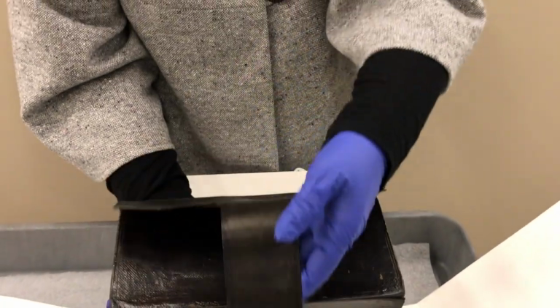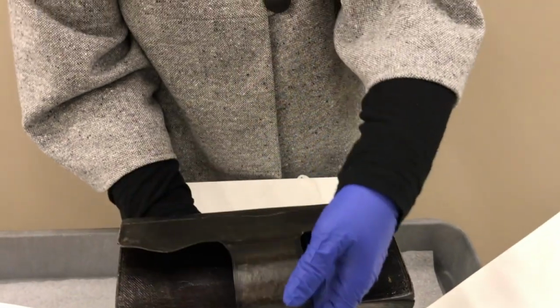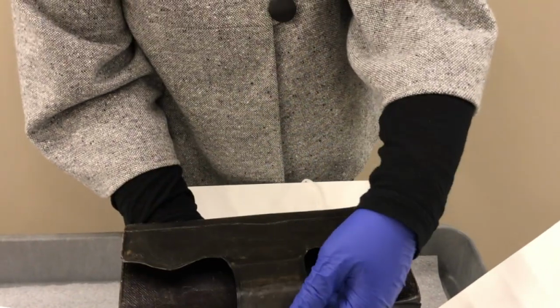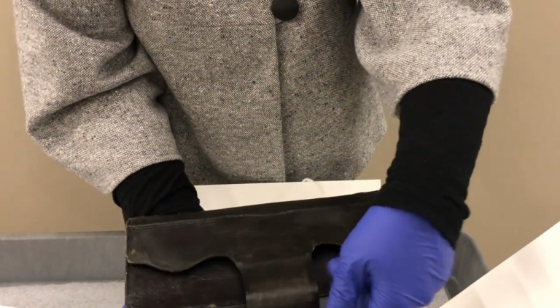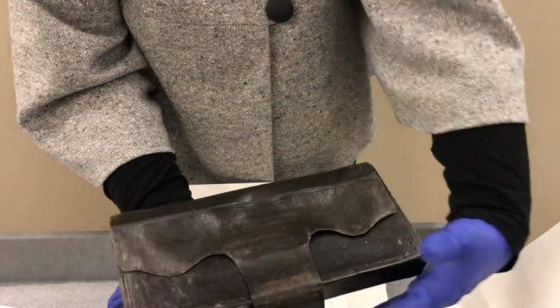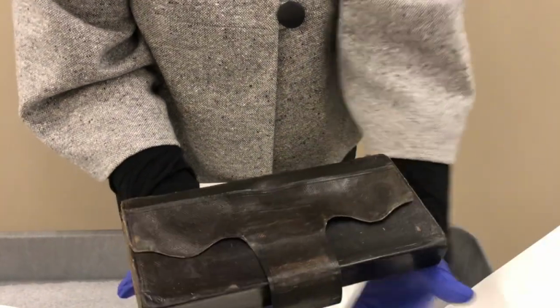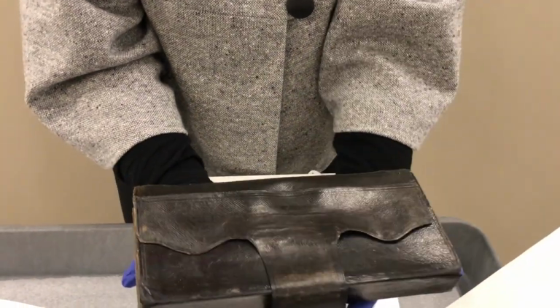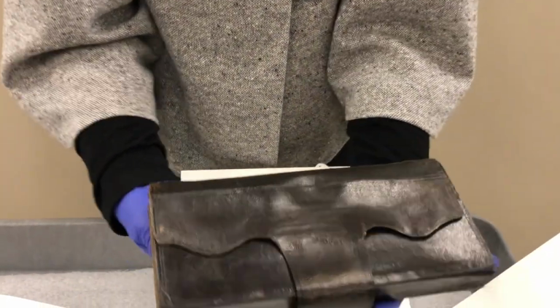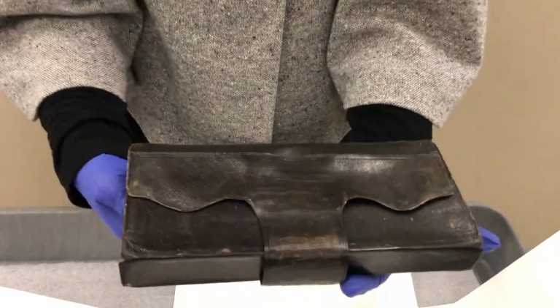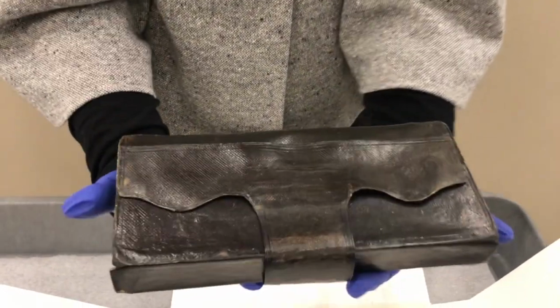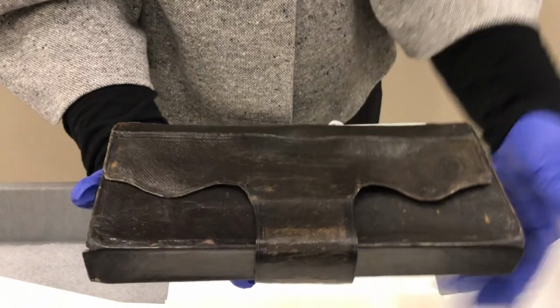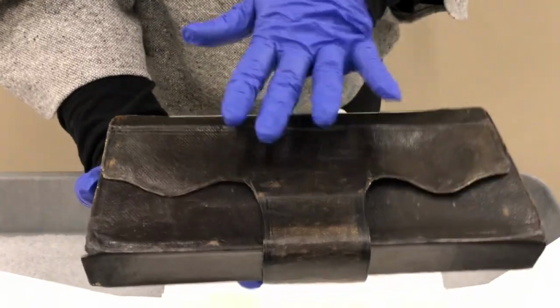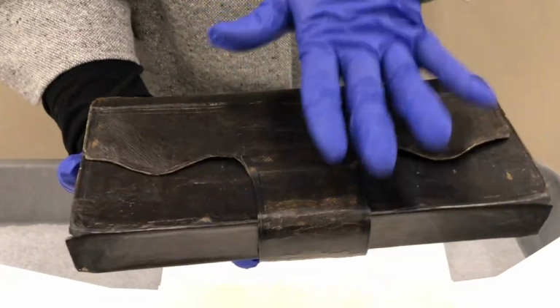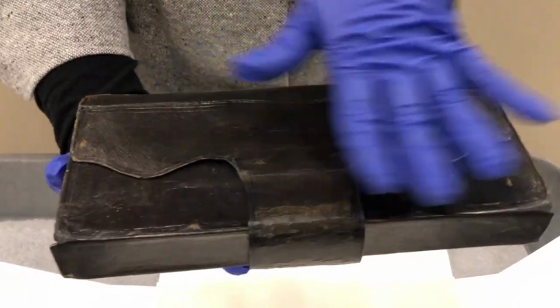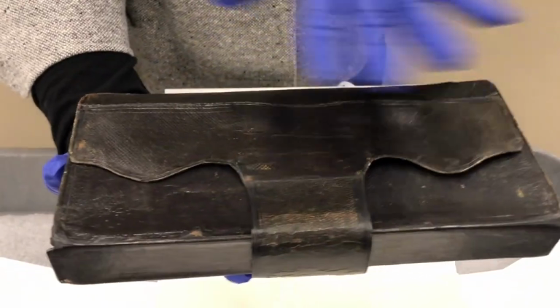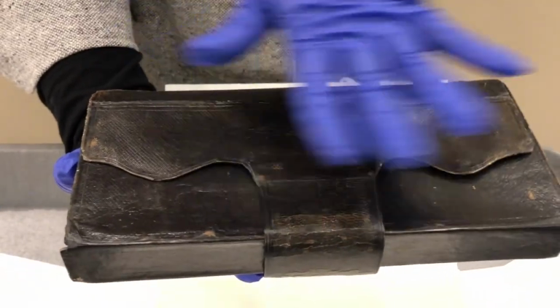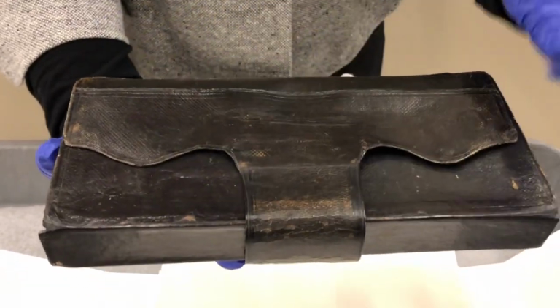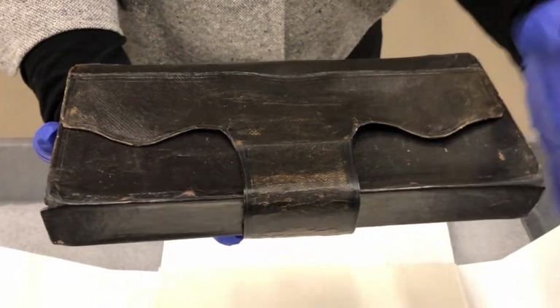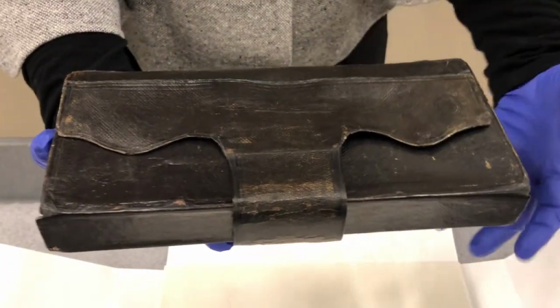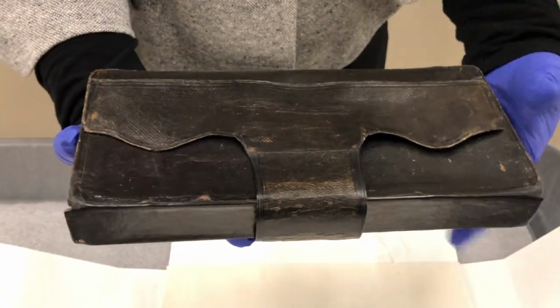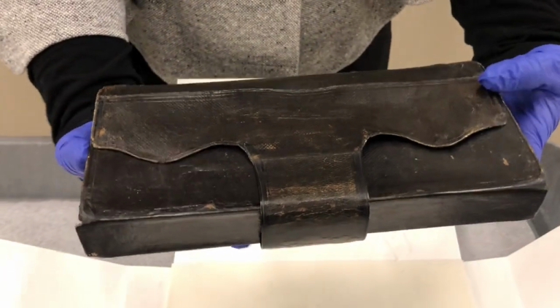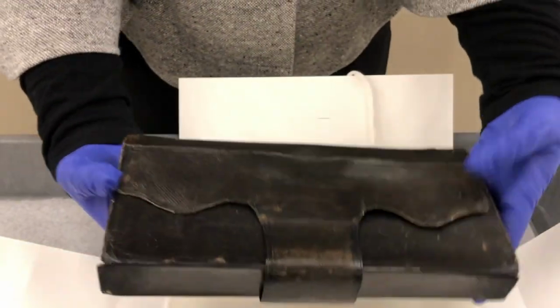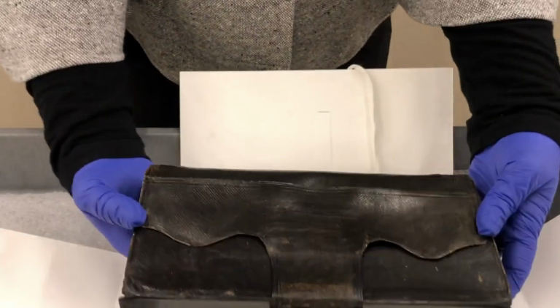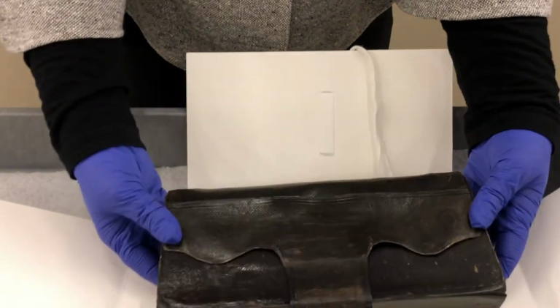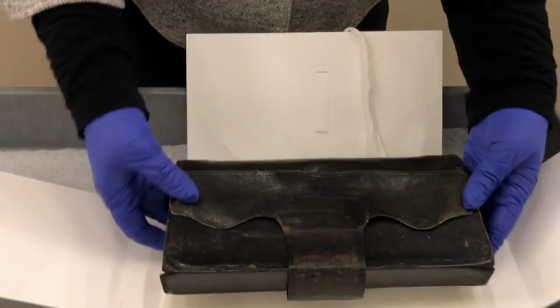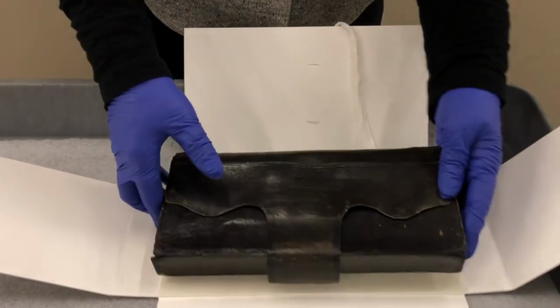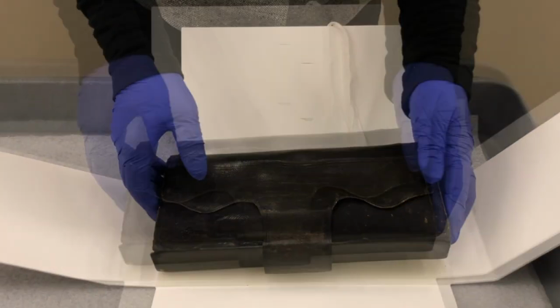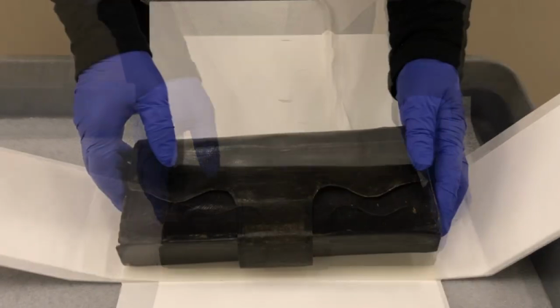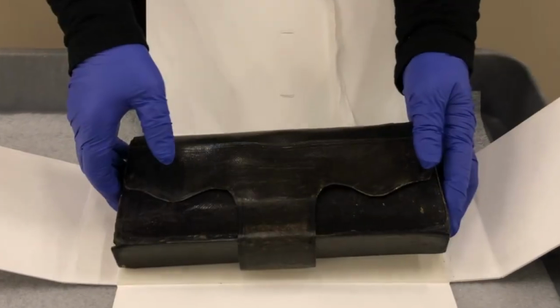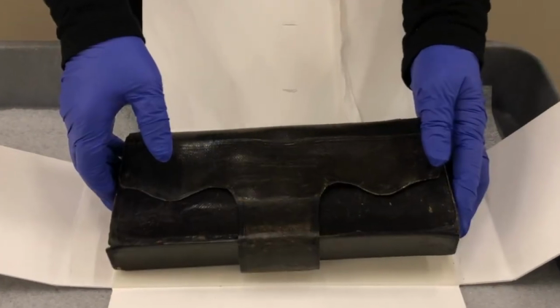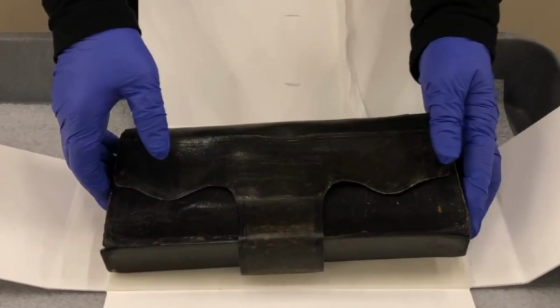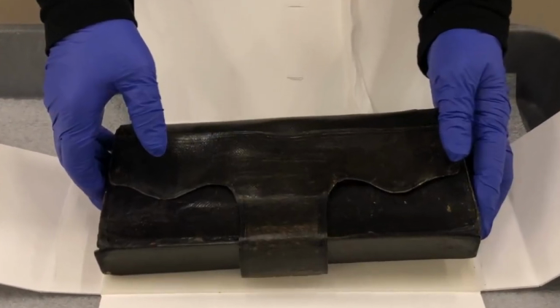We had this conserved because, as you can imagine, it was starting to crack in all those areas where the leather bends and is most worn. We wanted to make sure that it would stay healthy for many, many years to come.